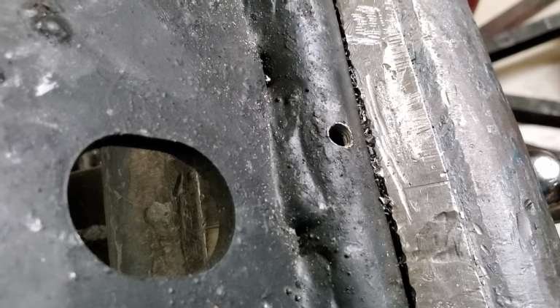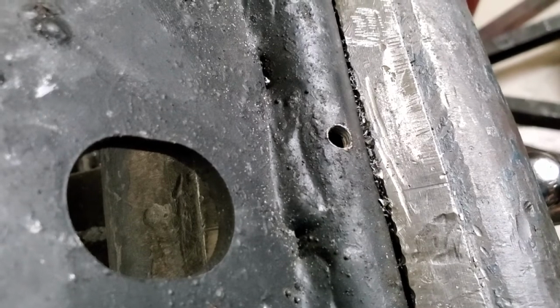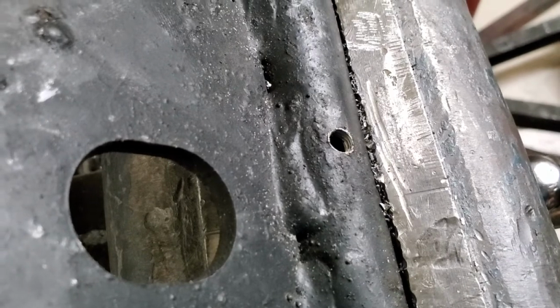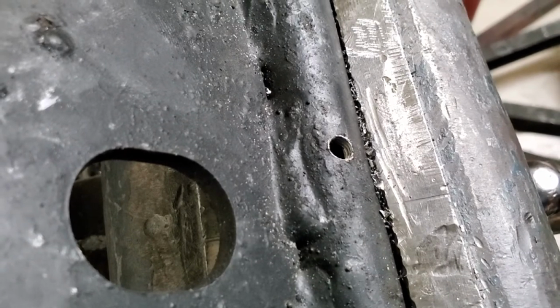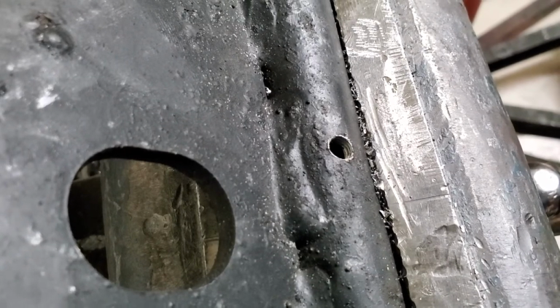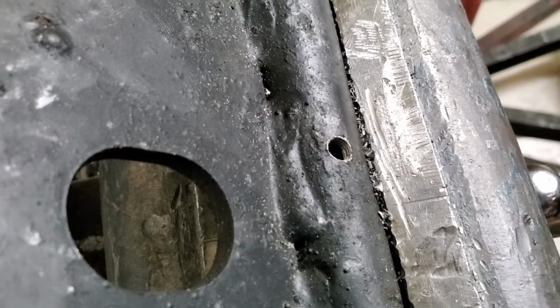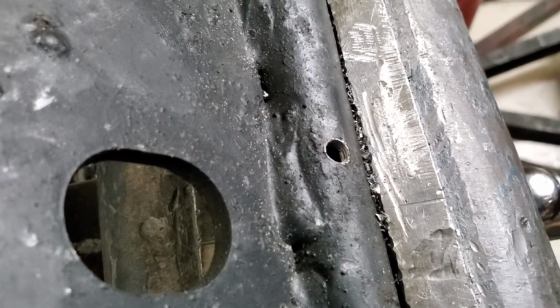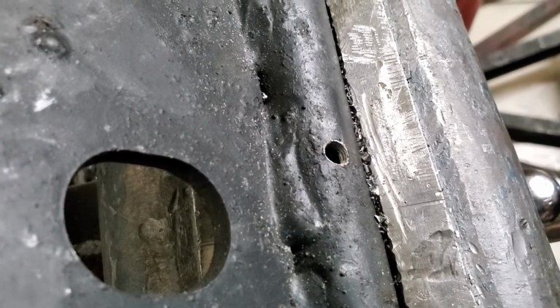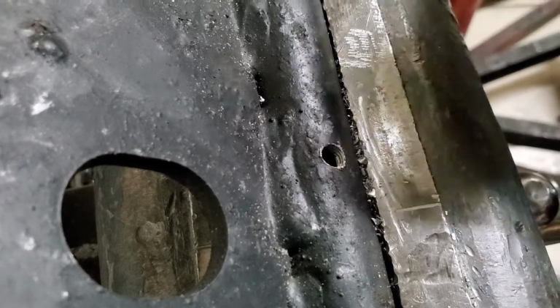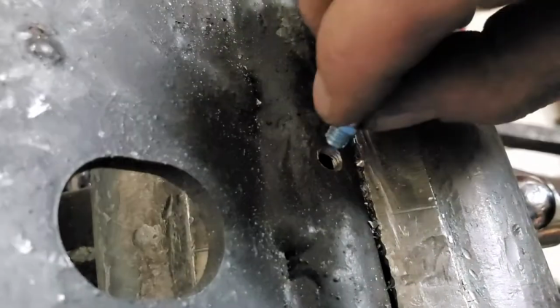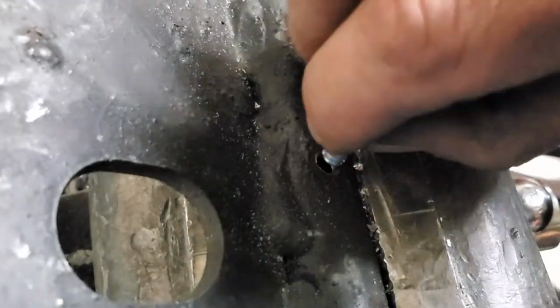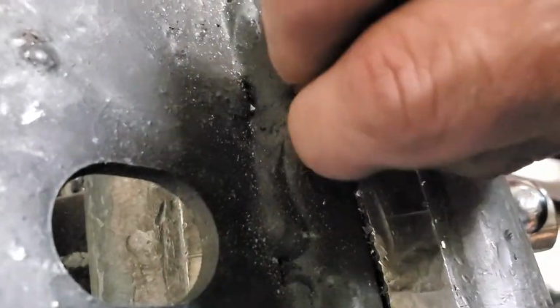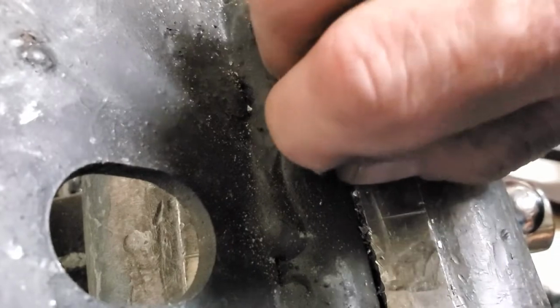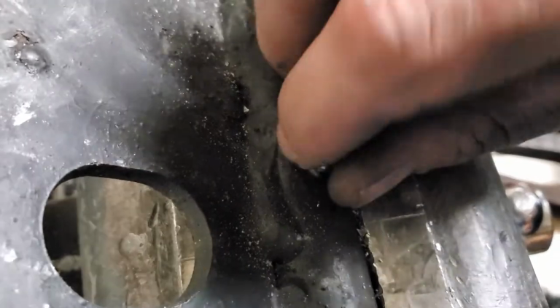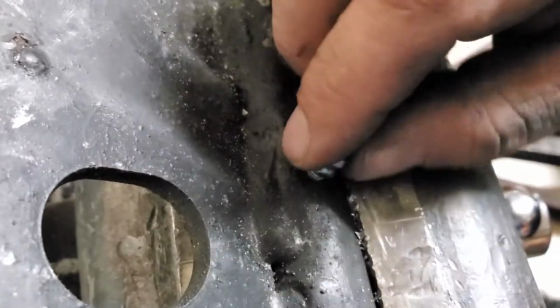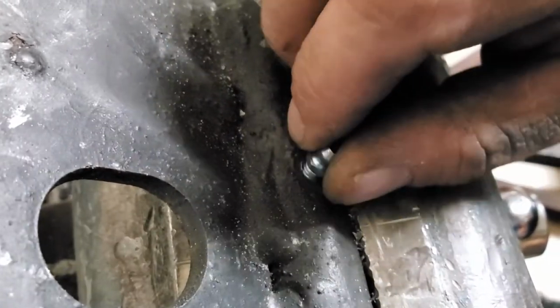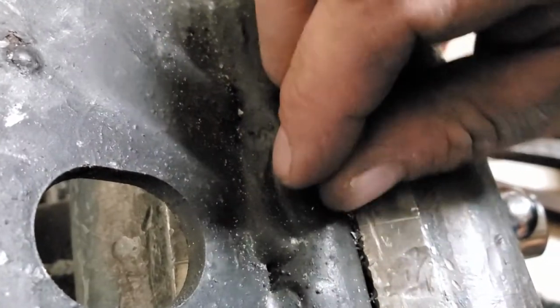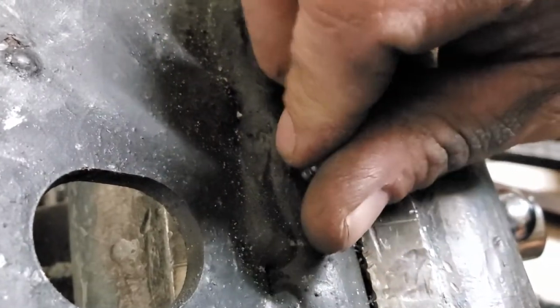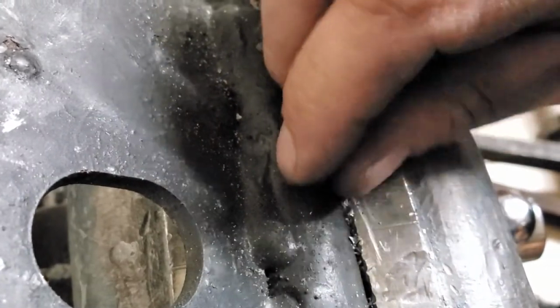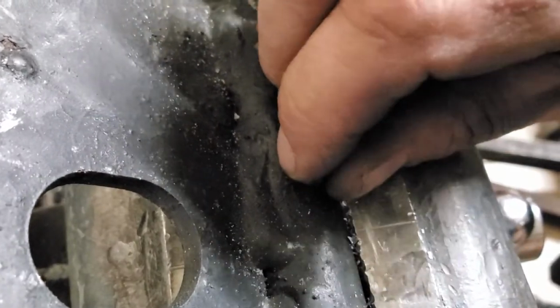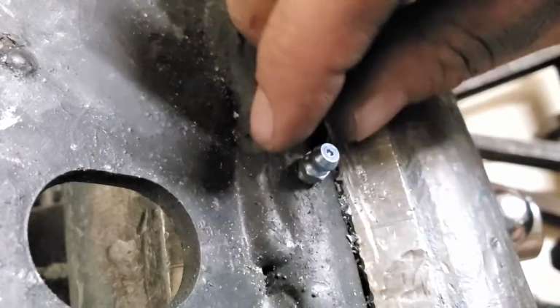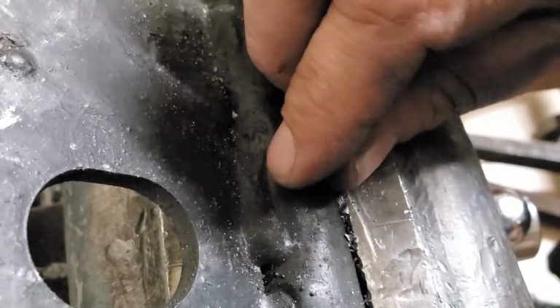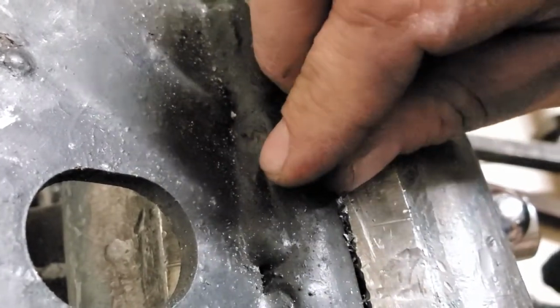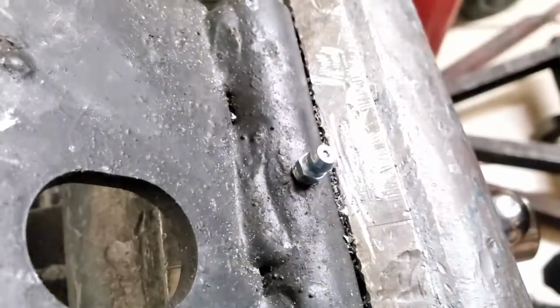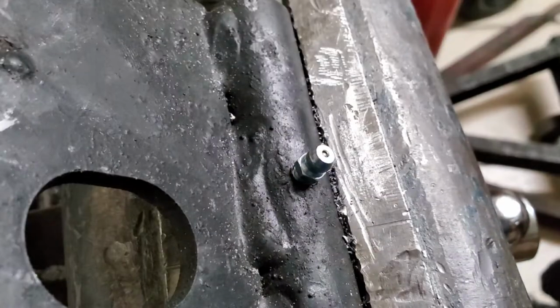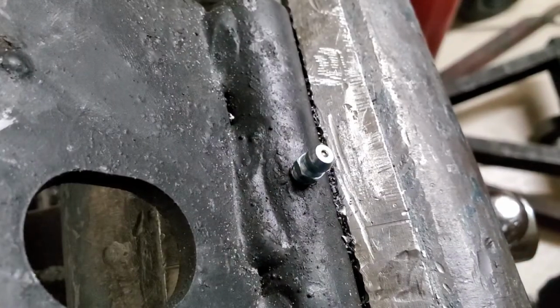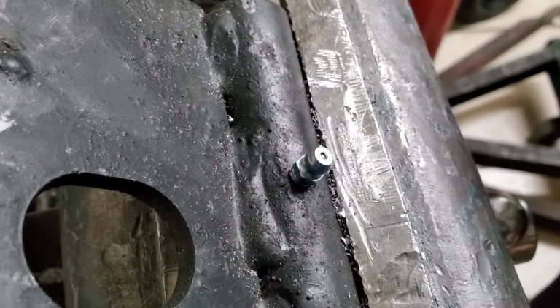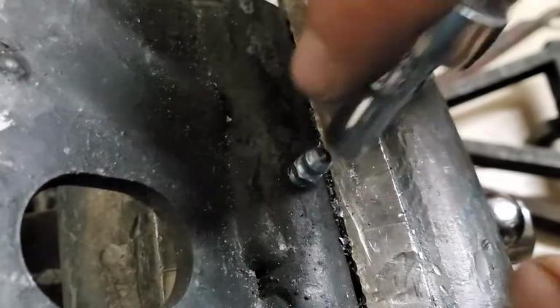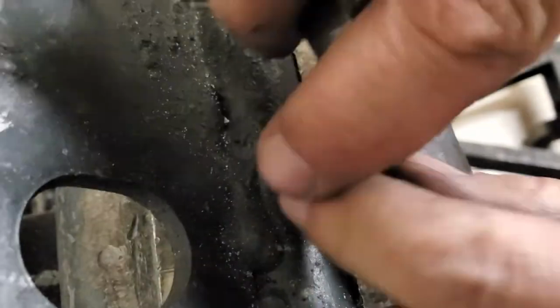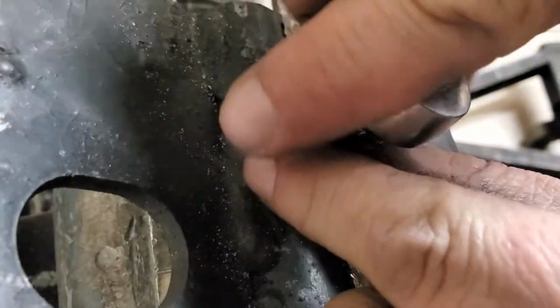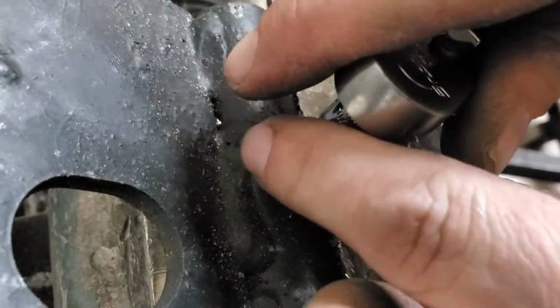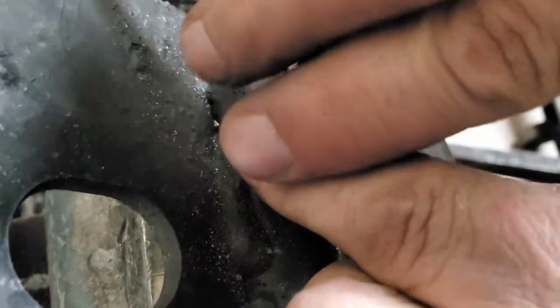The threads are in and ready to put in the zerks. Go ahead and put that in there and snug it down — don't over-bear on these, you can potentially strip them out, so just bring it down nice and snug.